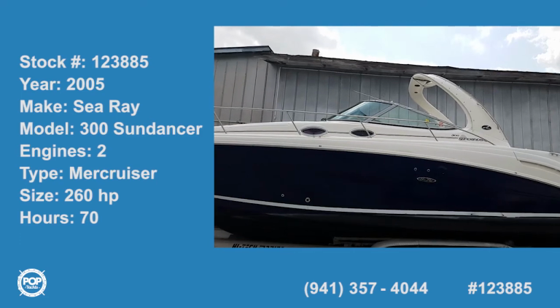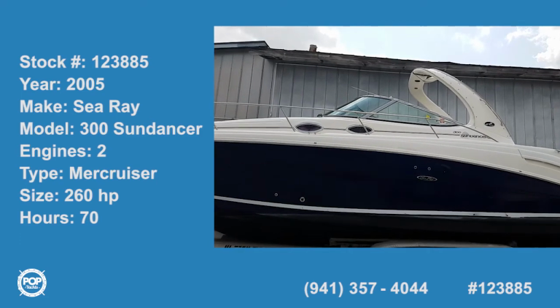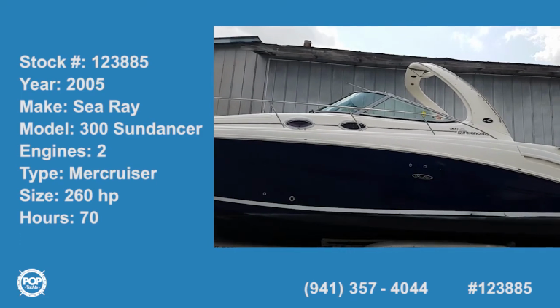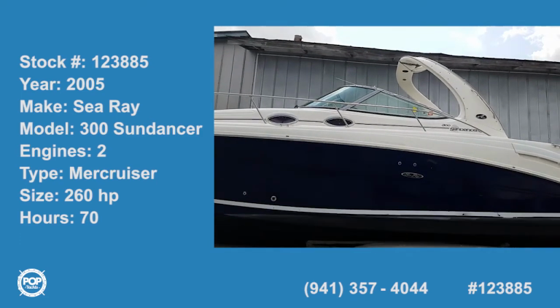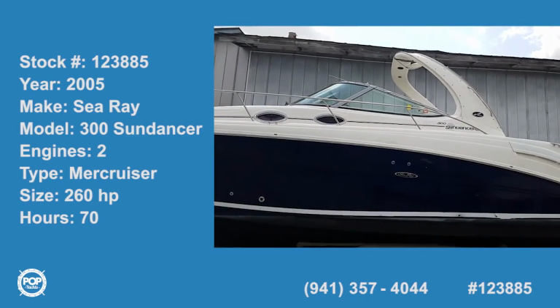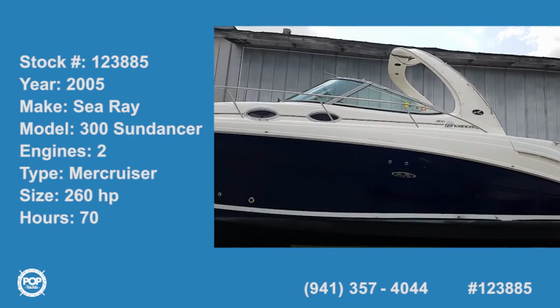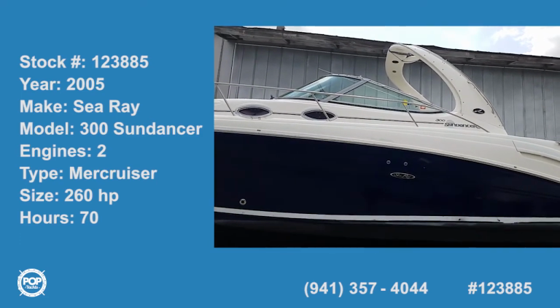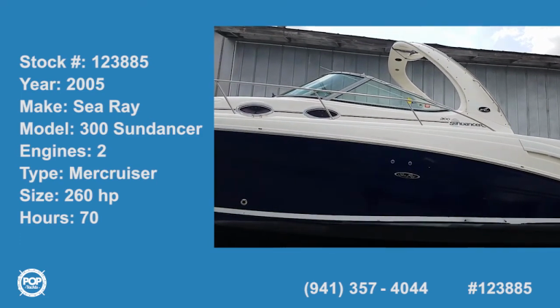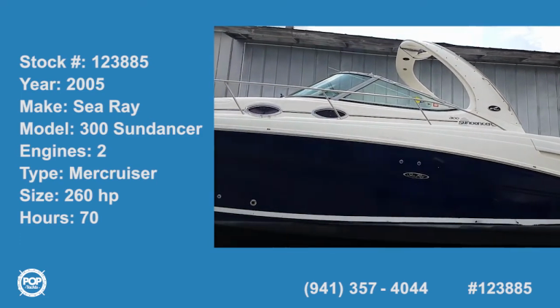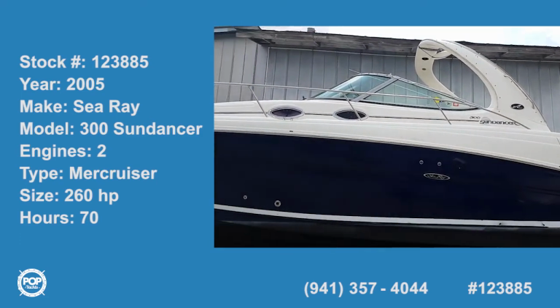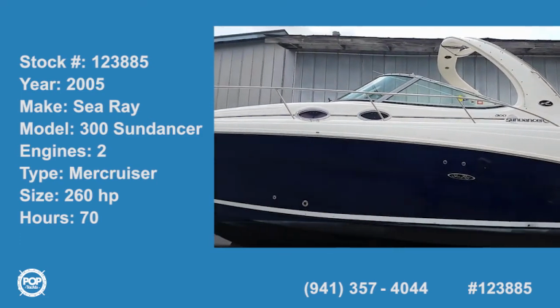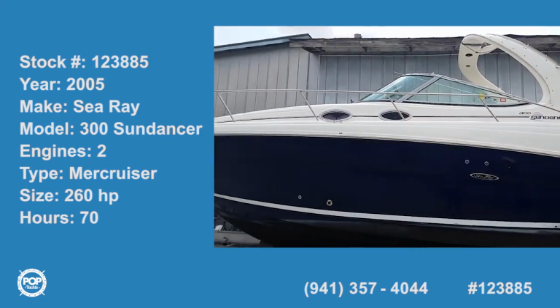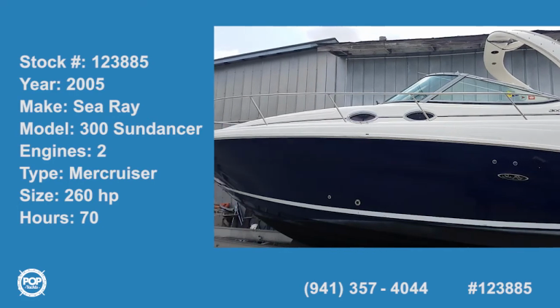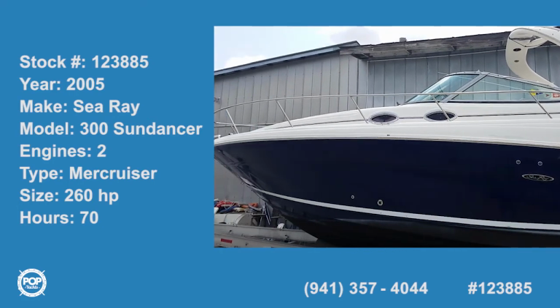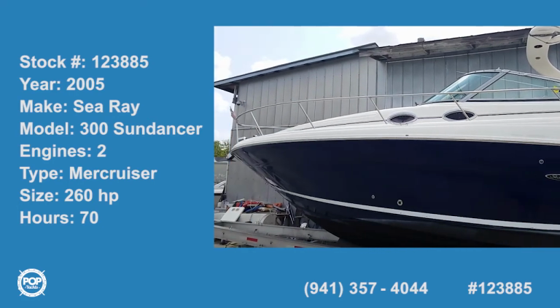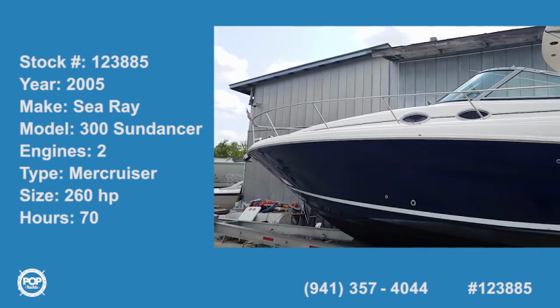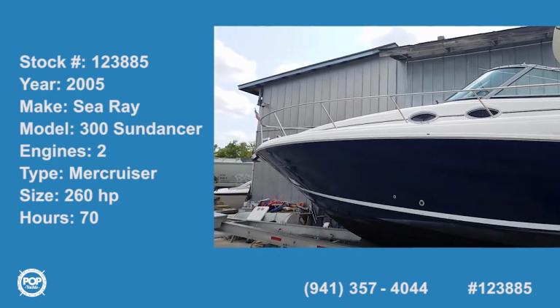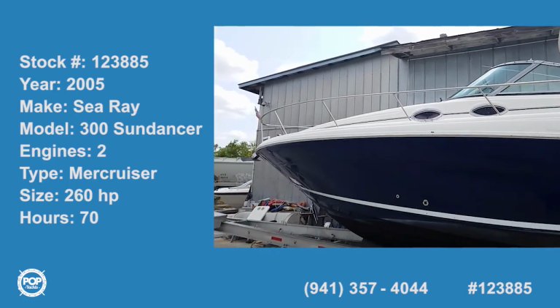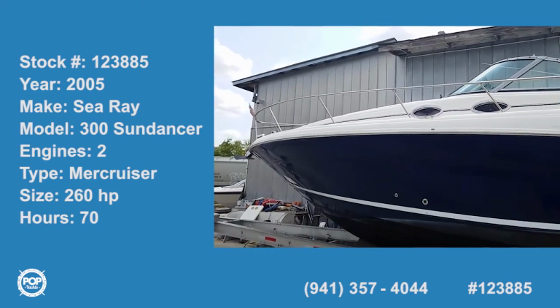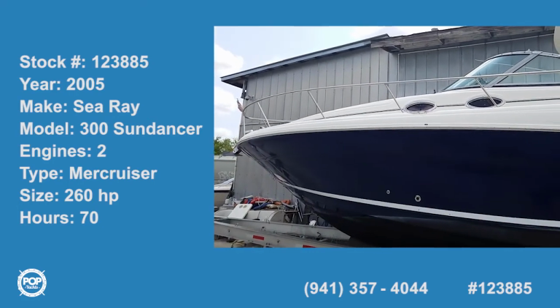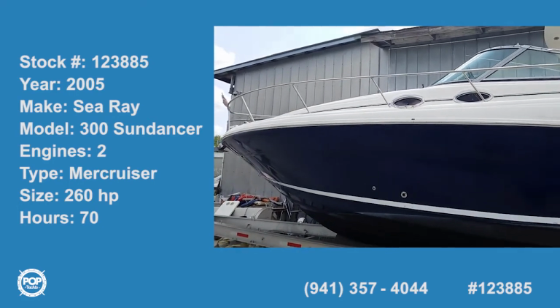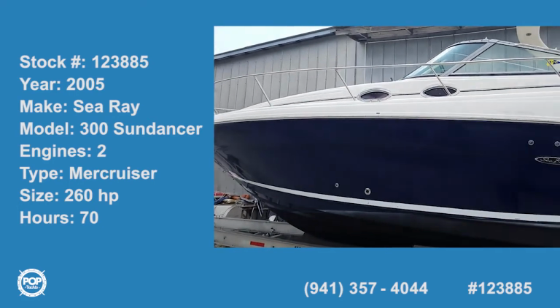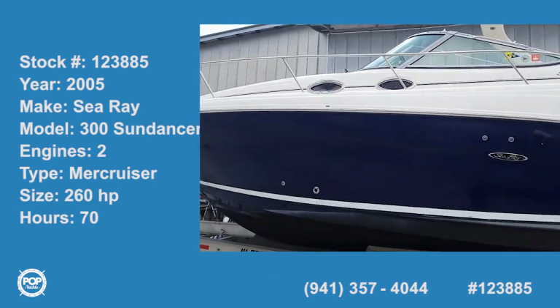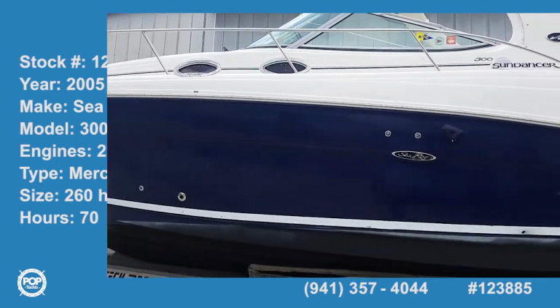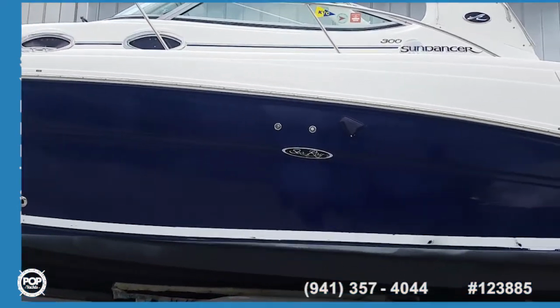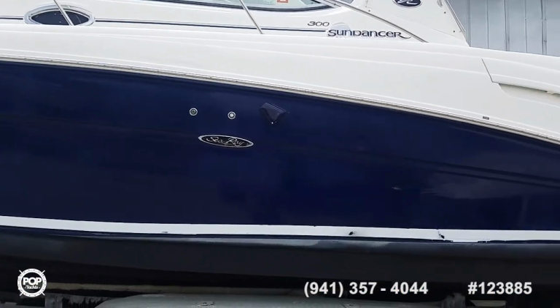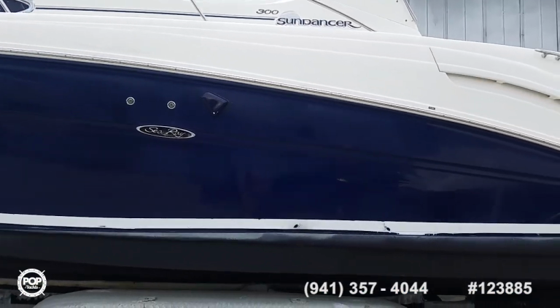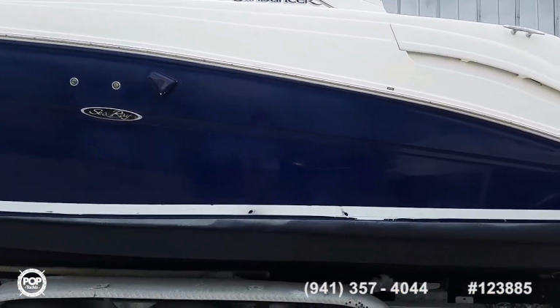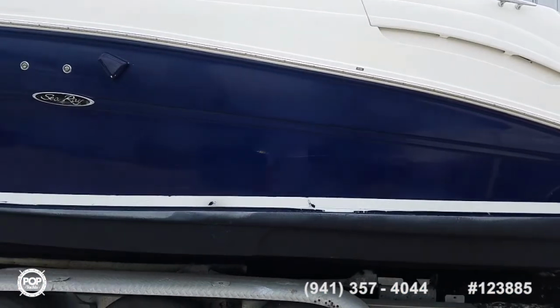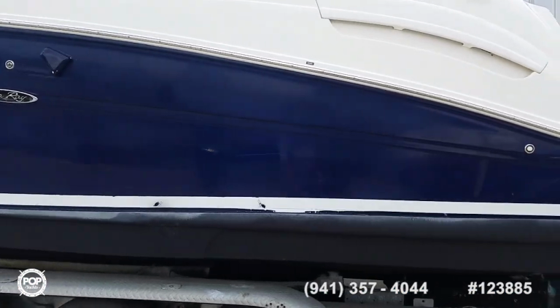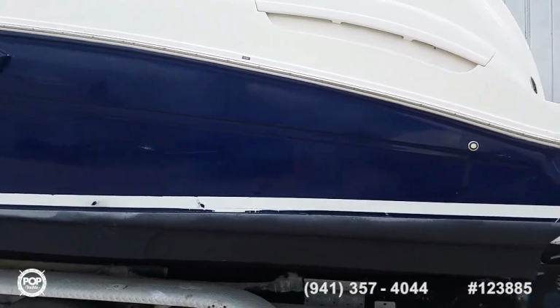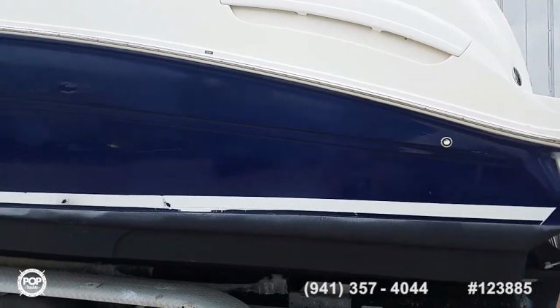Hello folks and good day, Andy here with Pop Yachts, looking at a nice navy blue 2005 Sea Ray 300 Sundancer, powered by MerCruiser 5L MPIs.